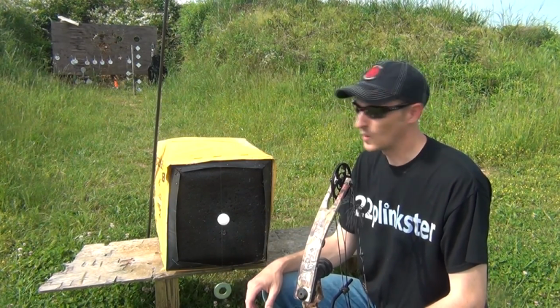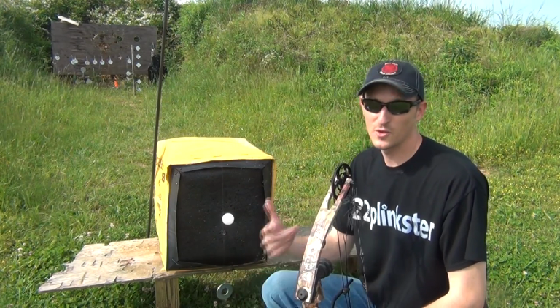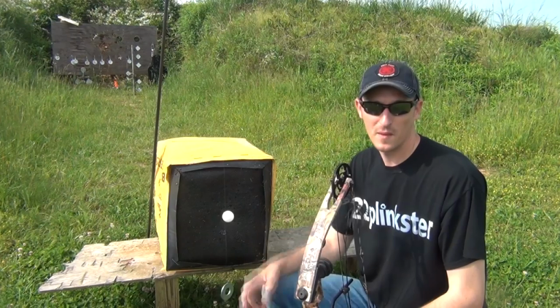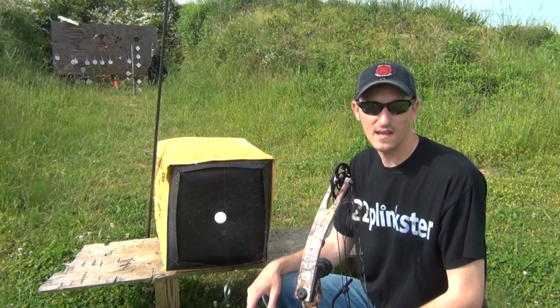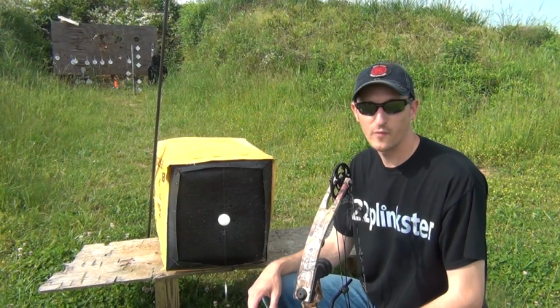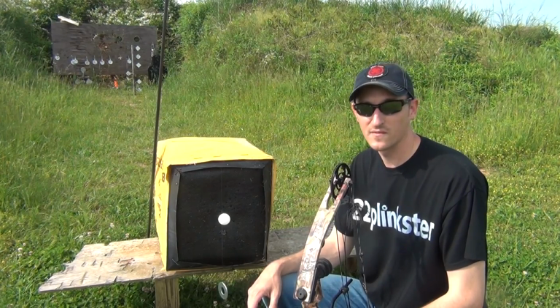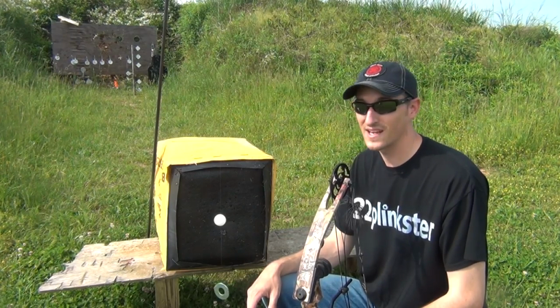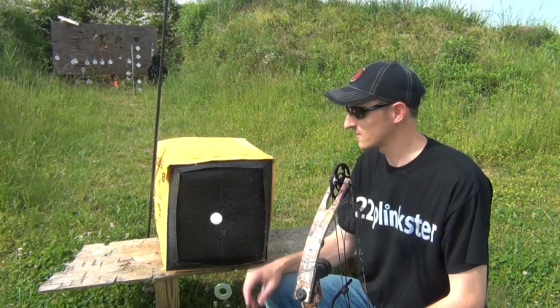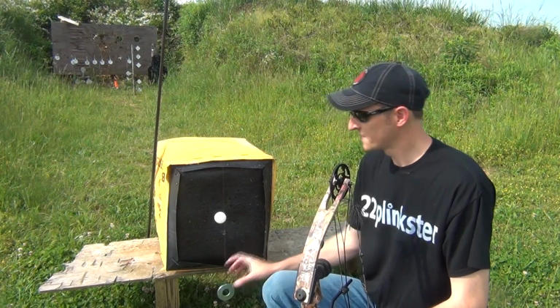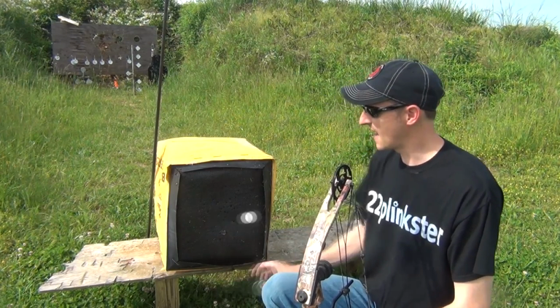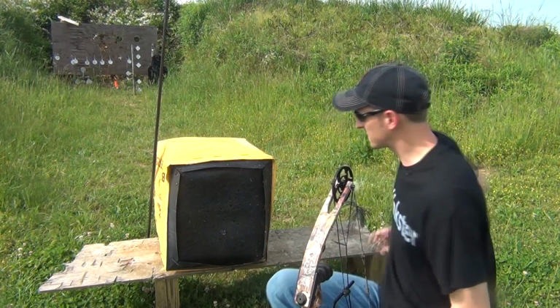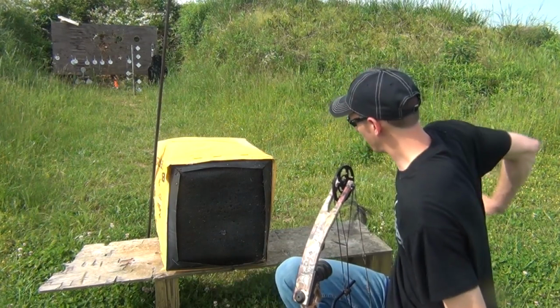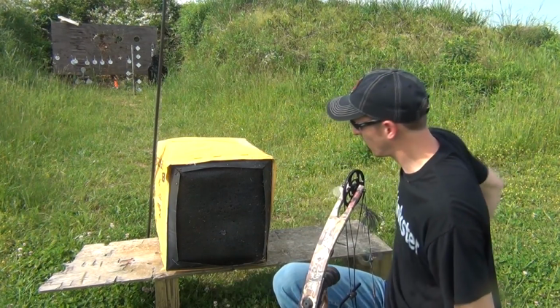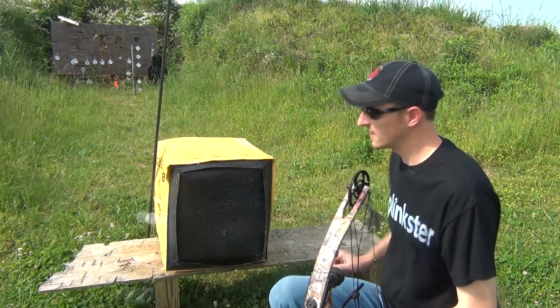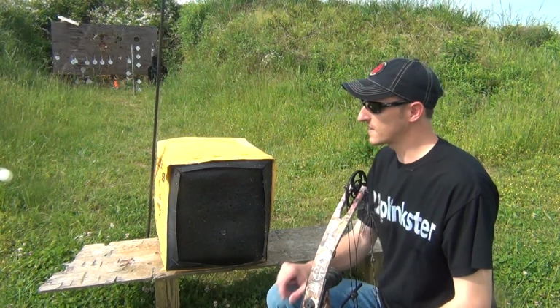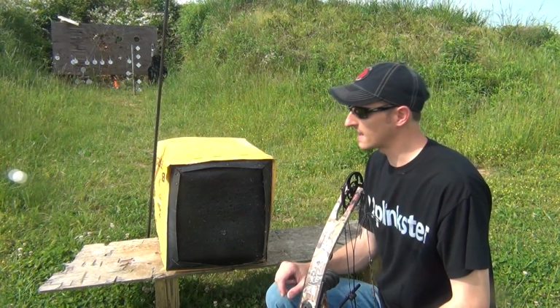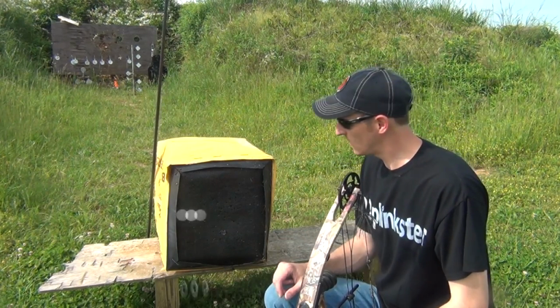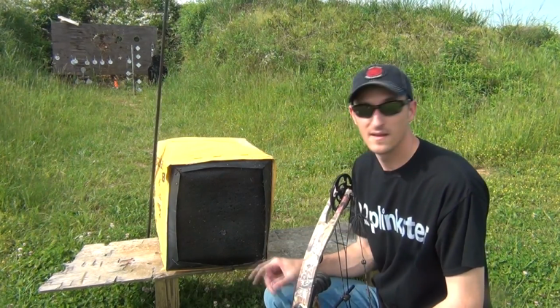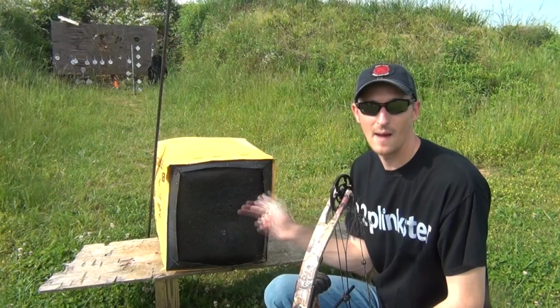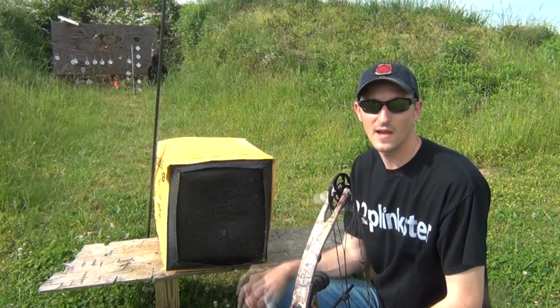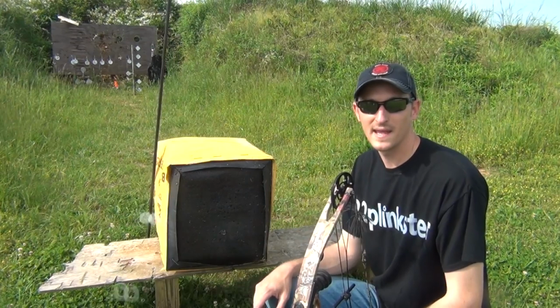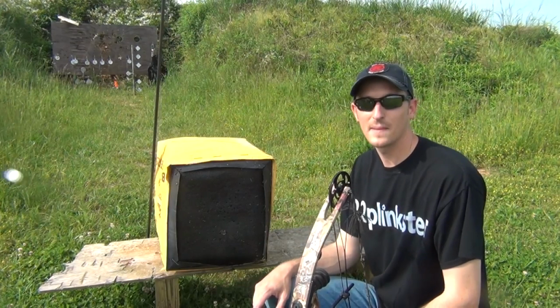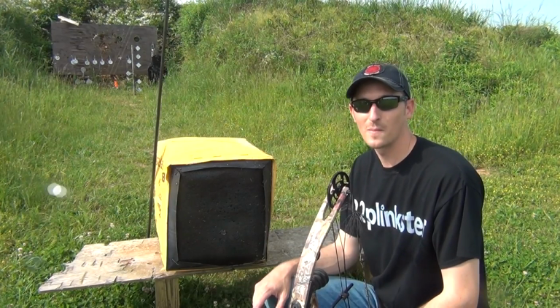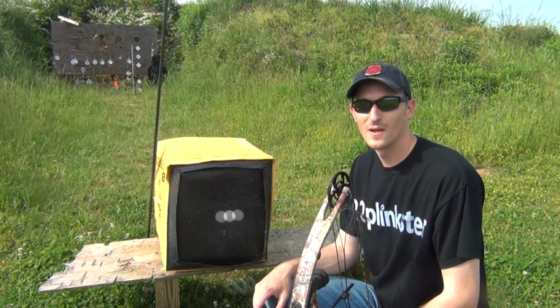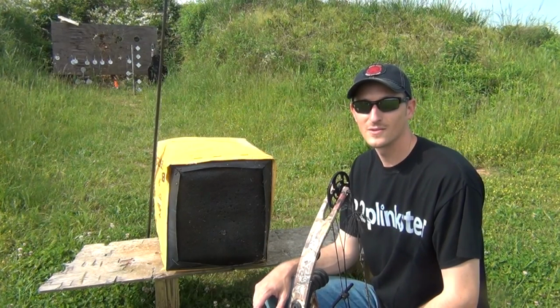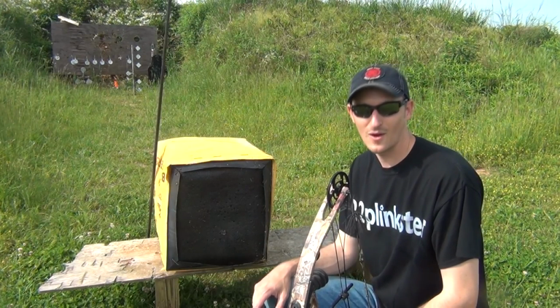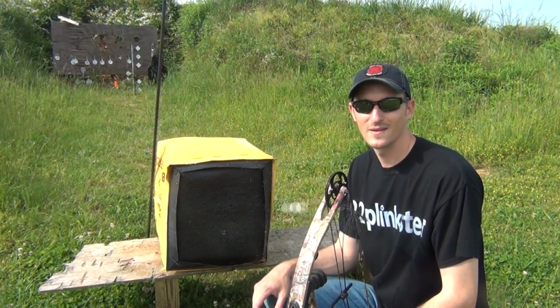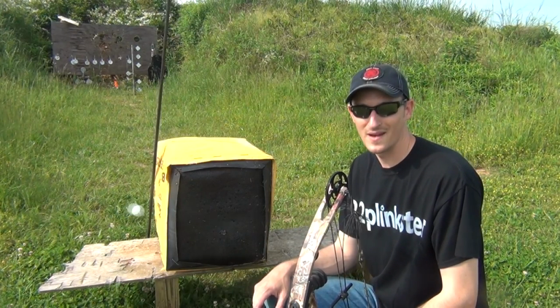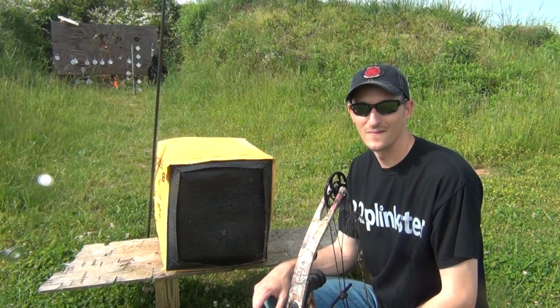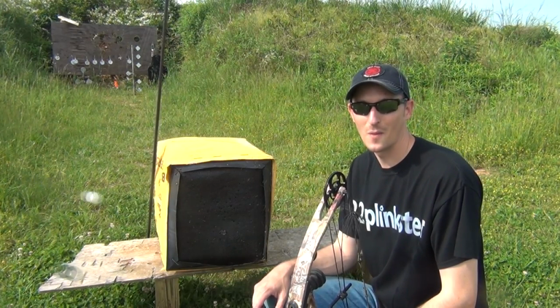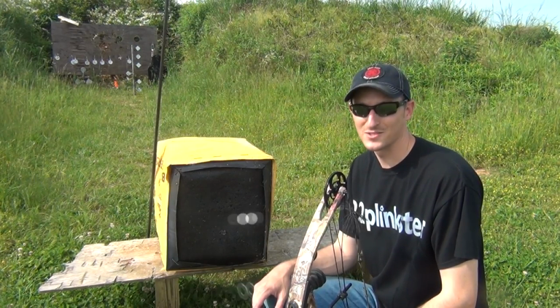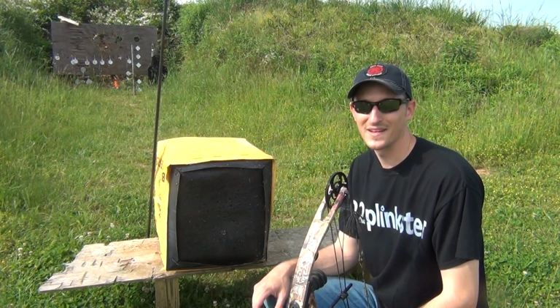What I'm going to do, I'm going to back up at about 14, 15 yards, and as the ping pong ball is swinging, I'm going to try to pin that ping pong ball to the target with an arrow. Hope you guys enjoy the video.